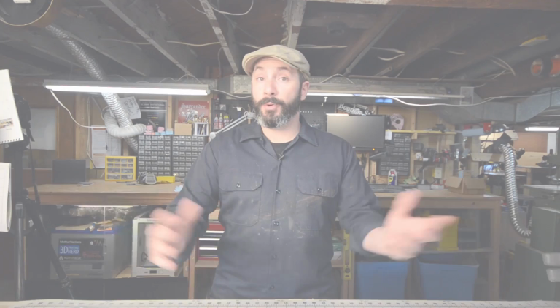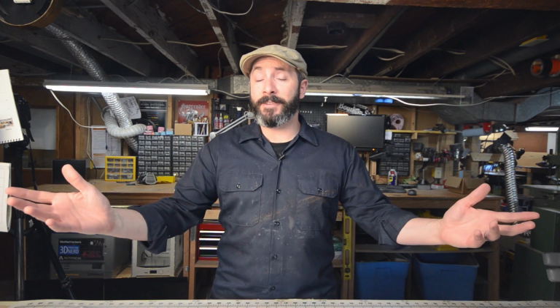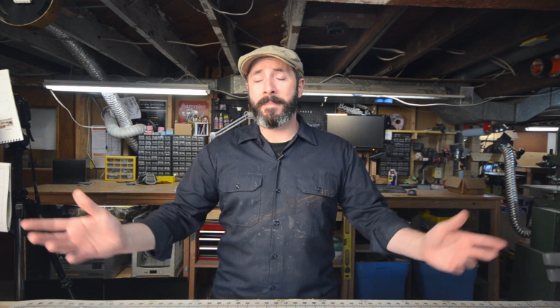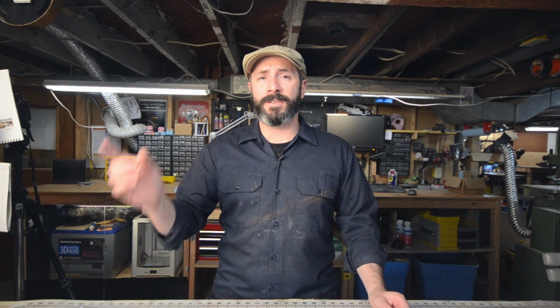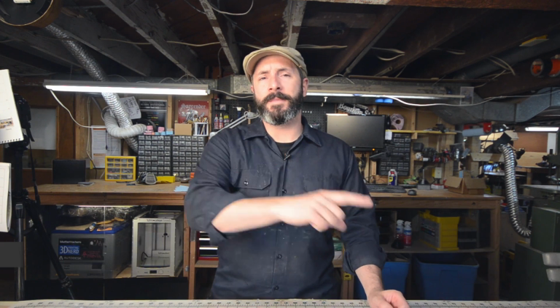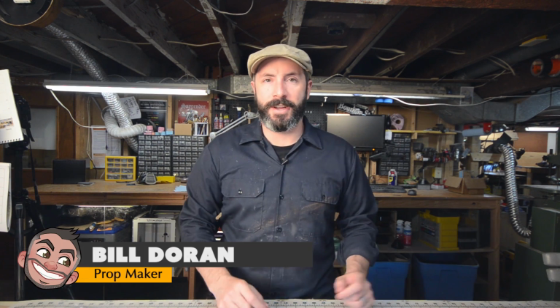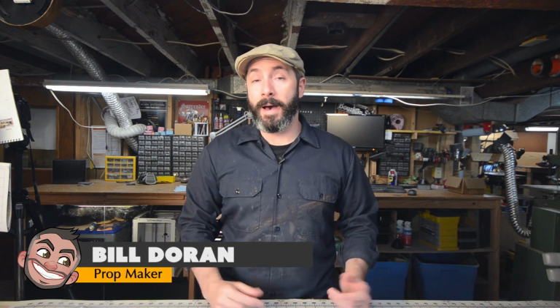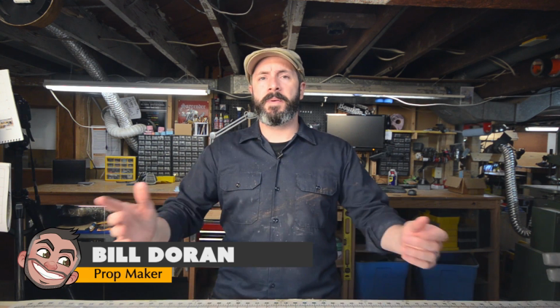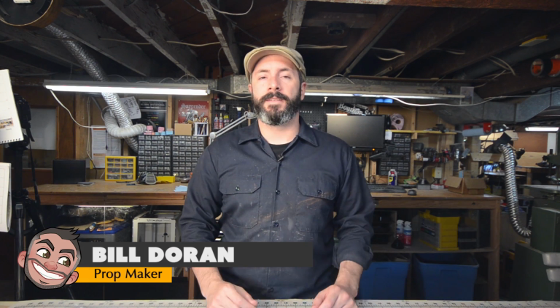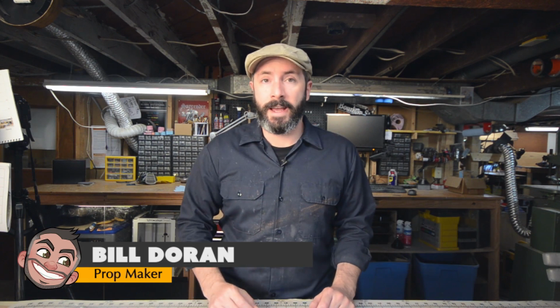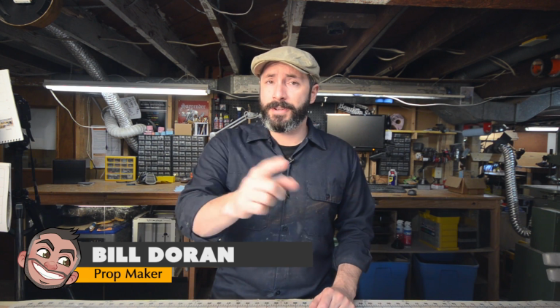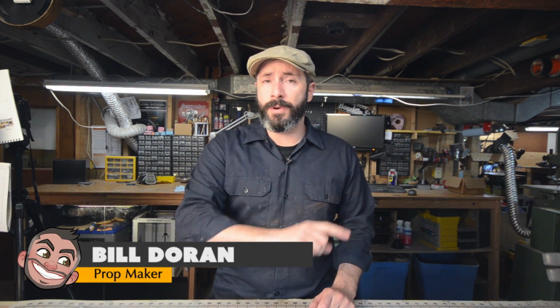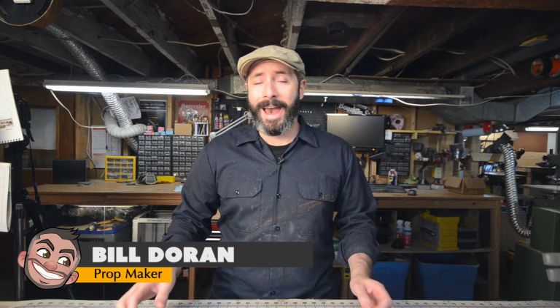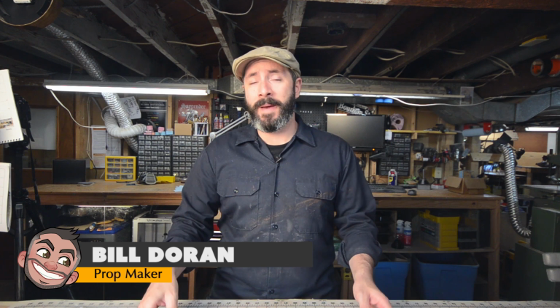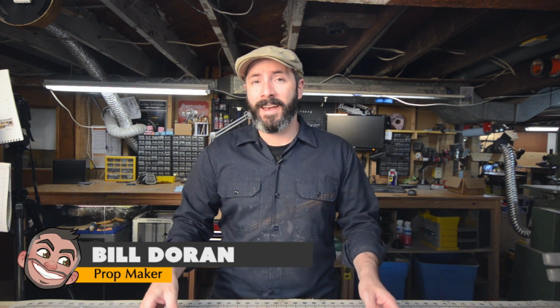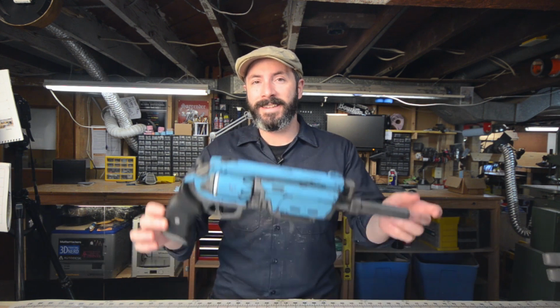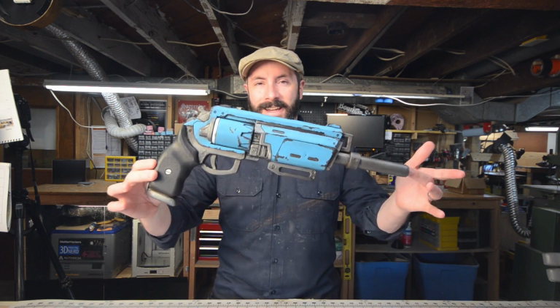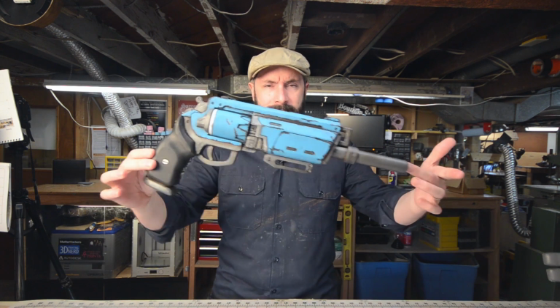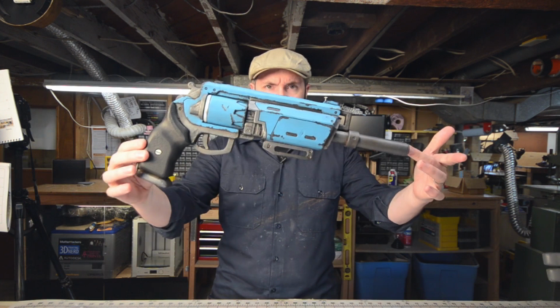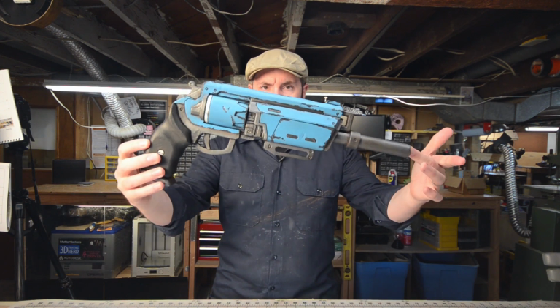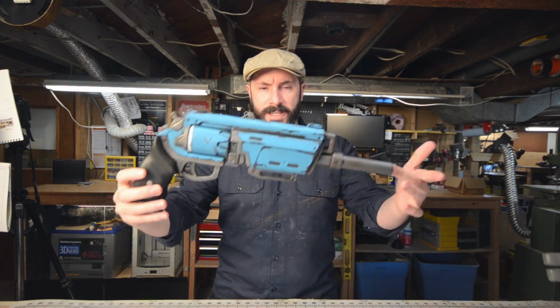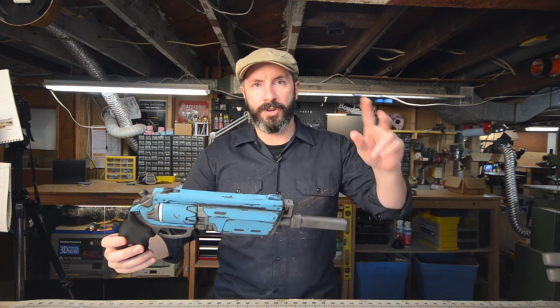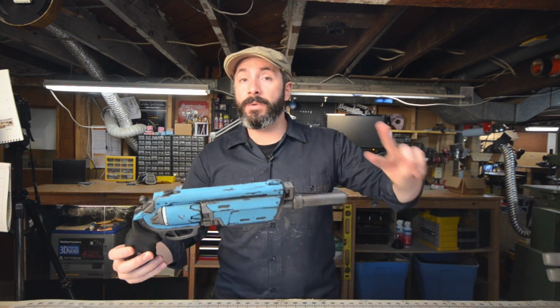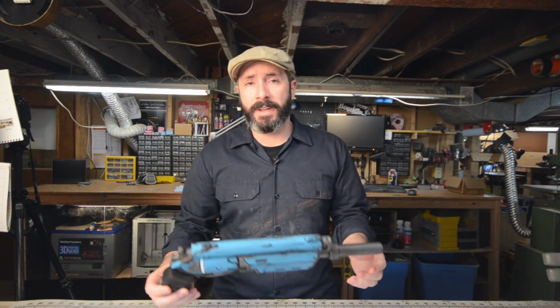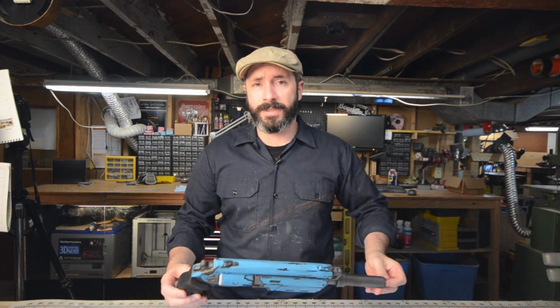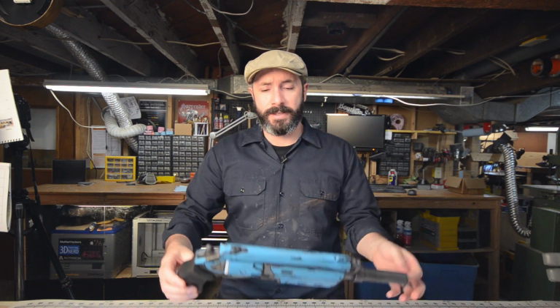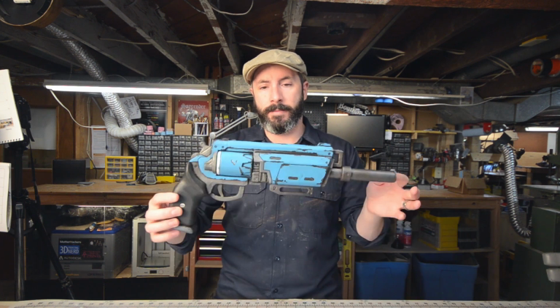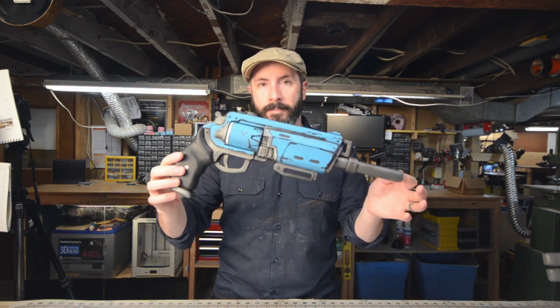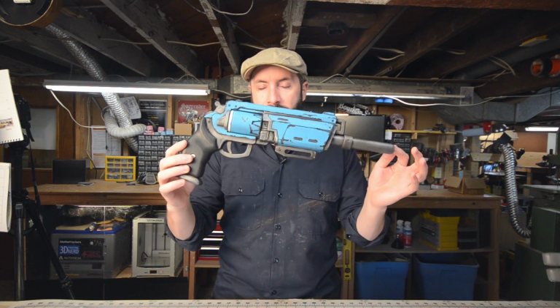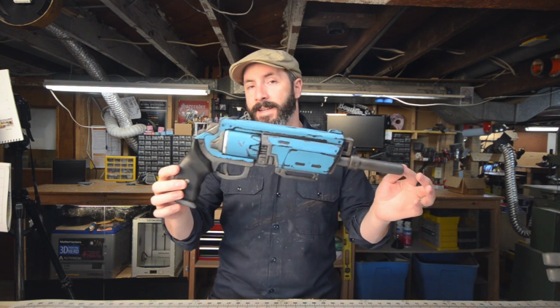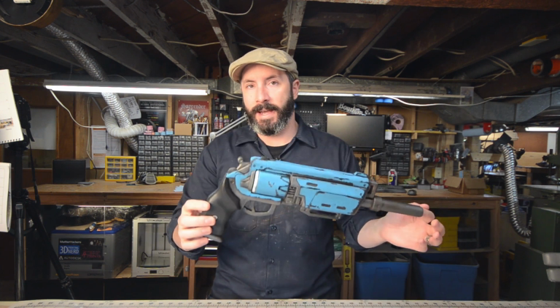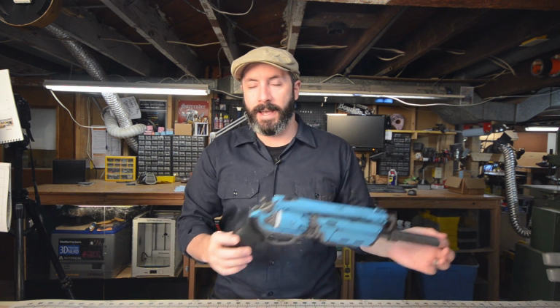Greetings fellow makers. Welcome down to my shop. I'm Bill and today I'm going to show you how to paint a Destiny hand cannon. This is part two of a video series on building and painting a Destiny hand cannon.